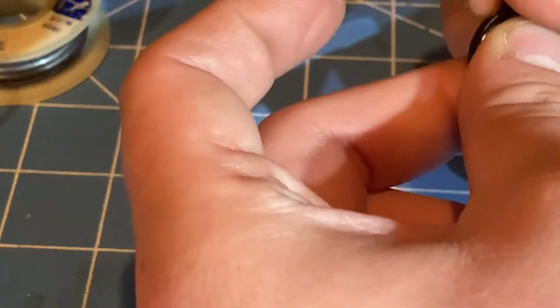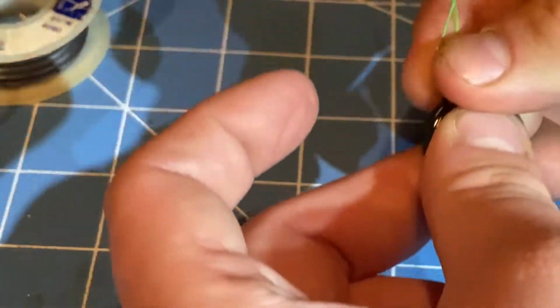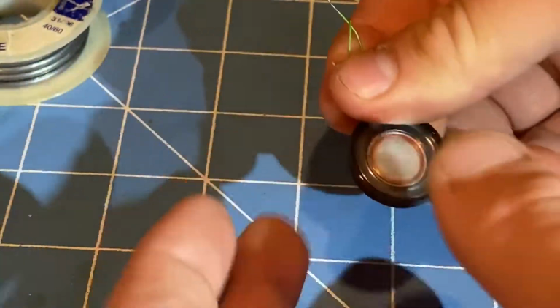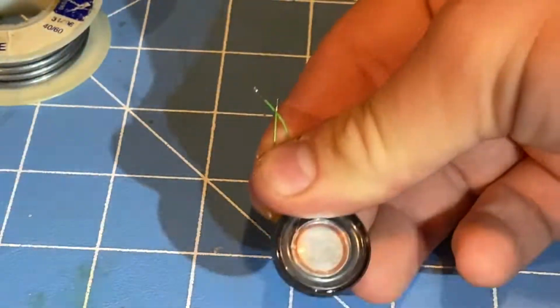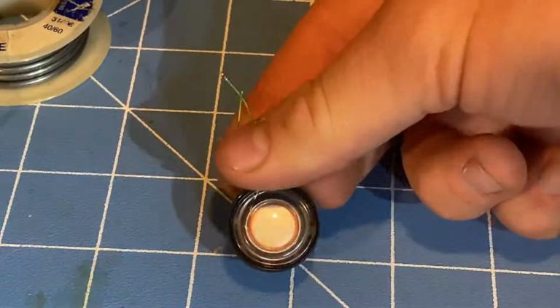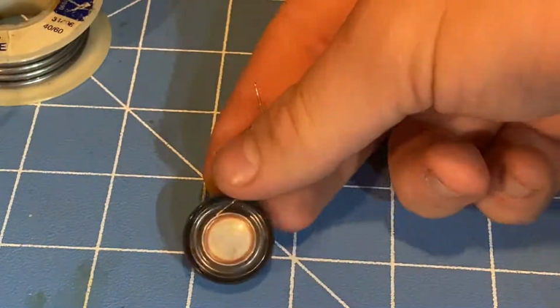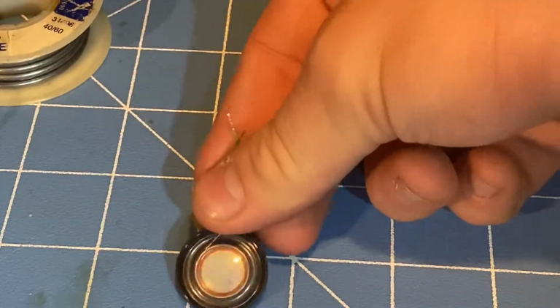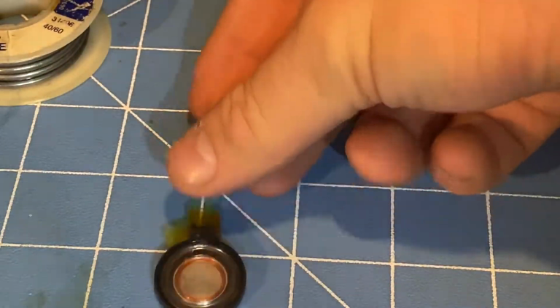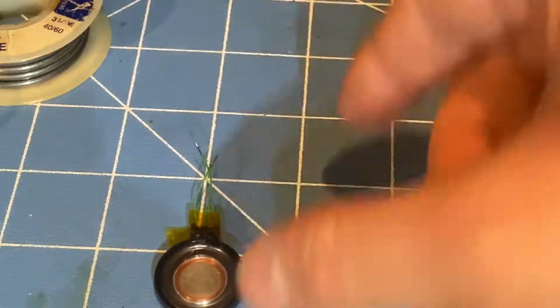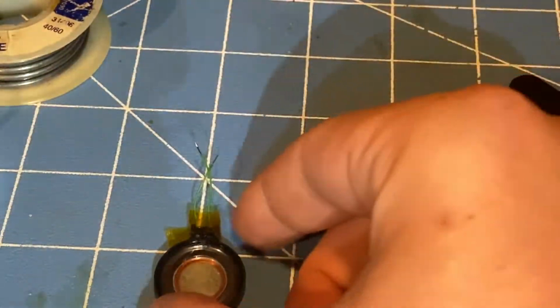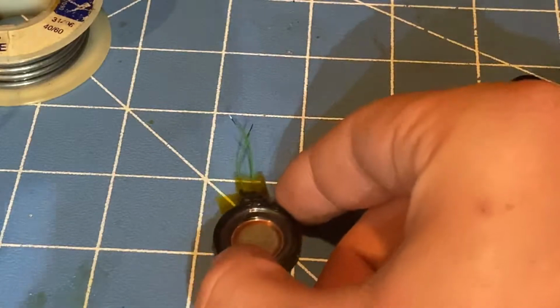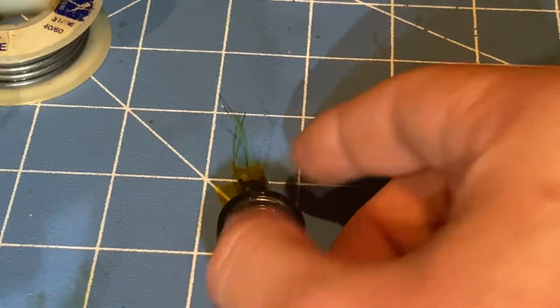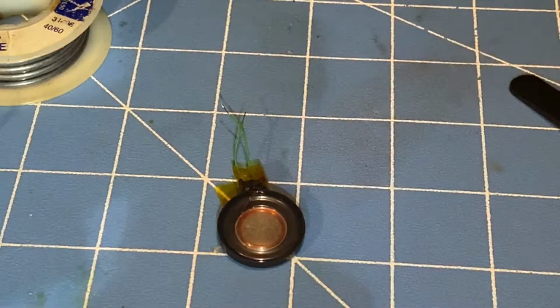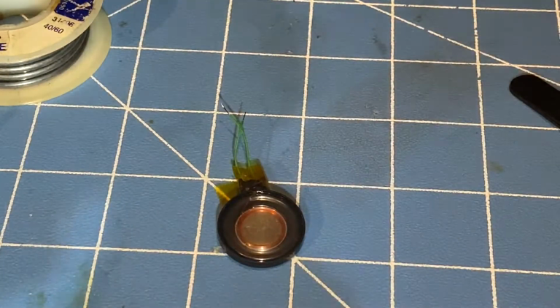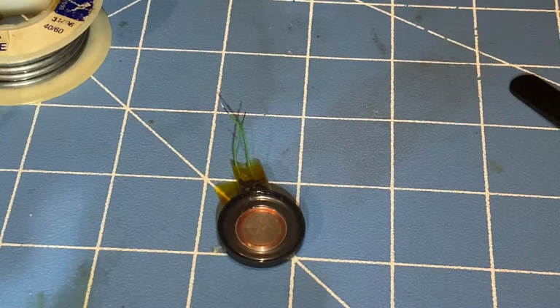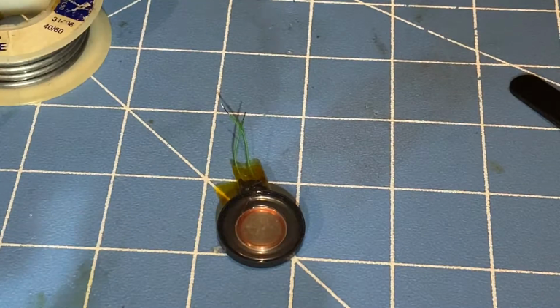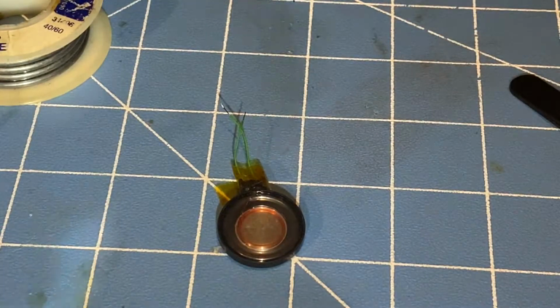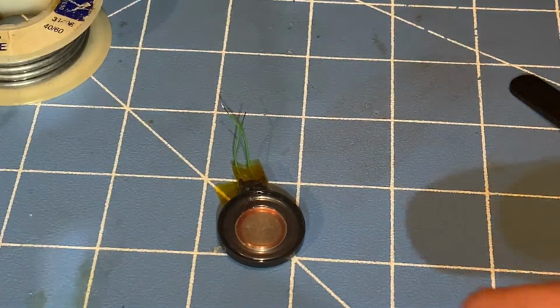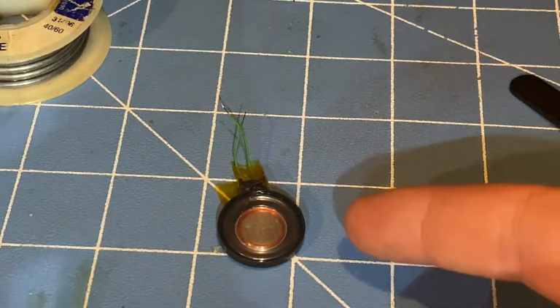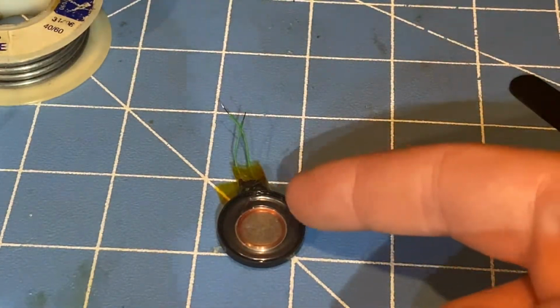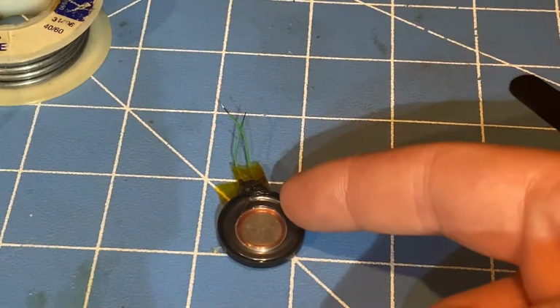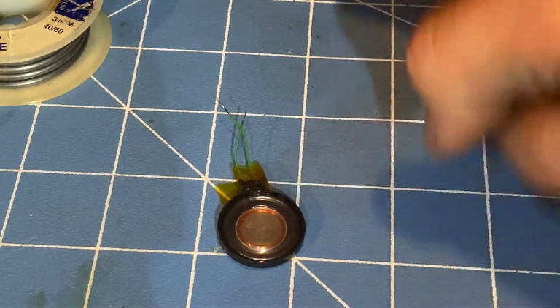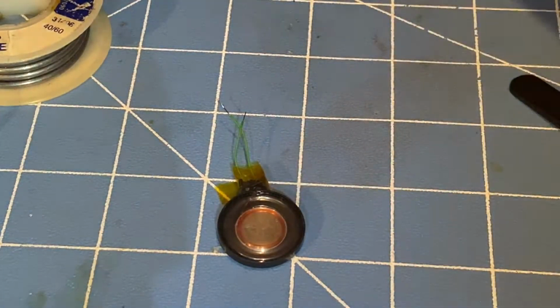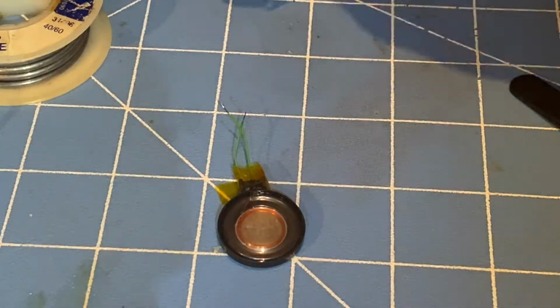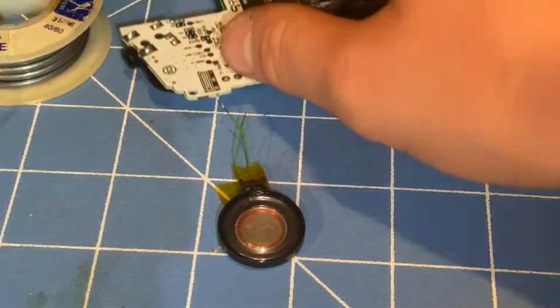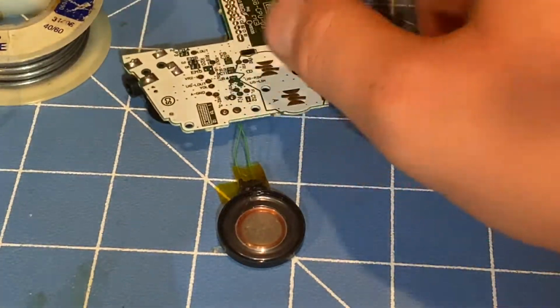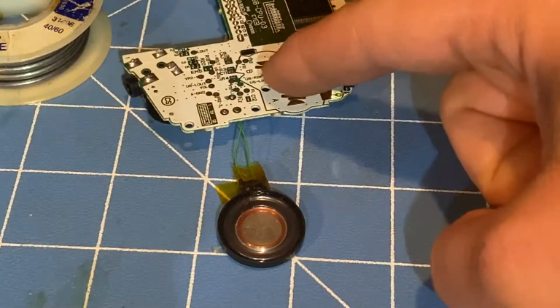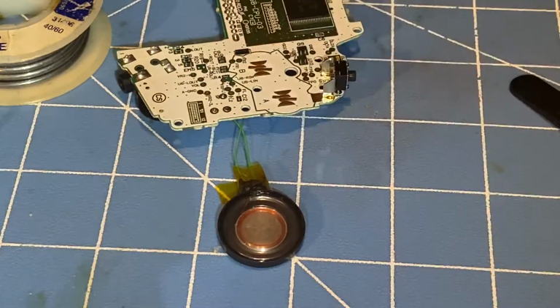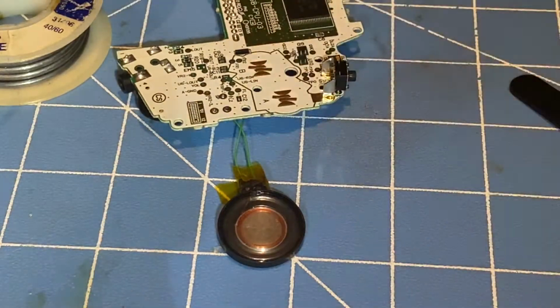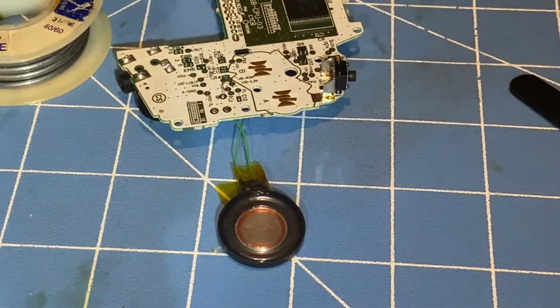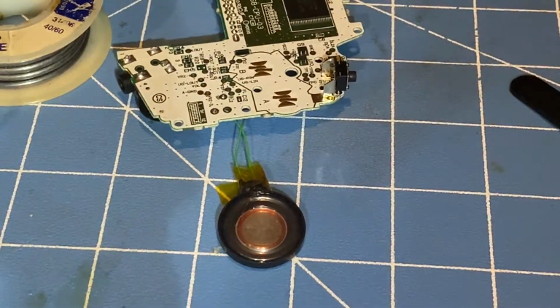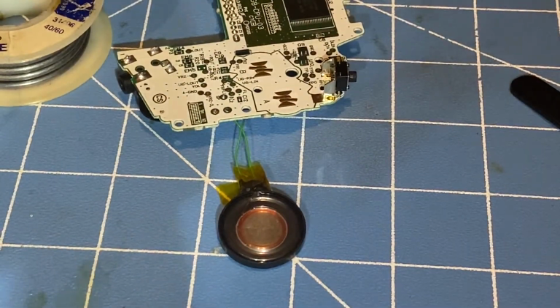Now I got them. It's ready to be soldered to the Game Boy Advance speaker pads right there on the motherboard.